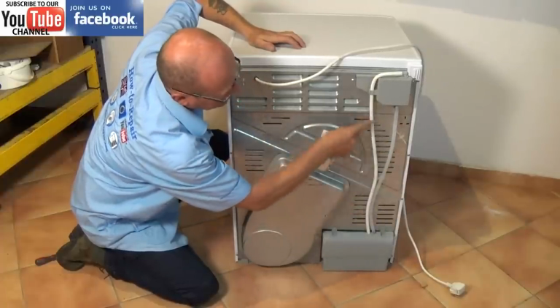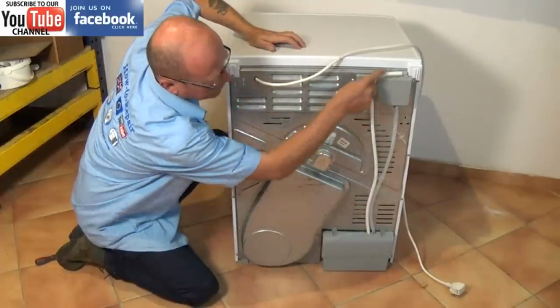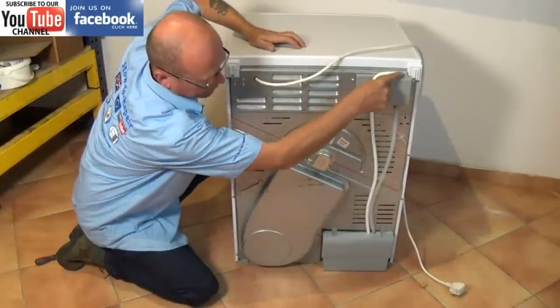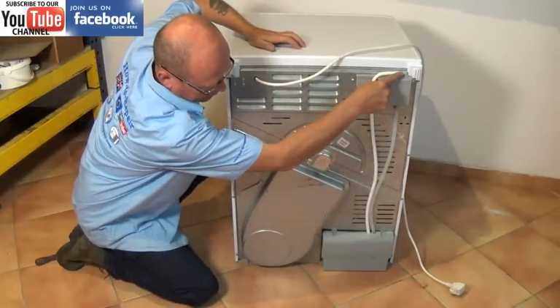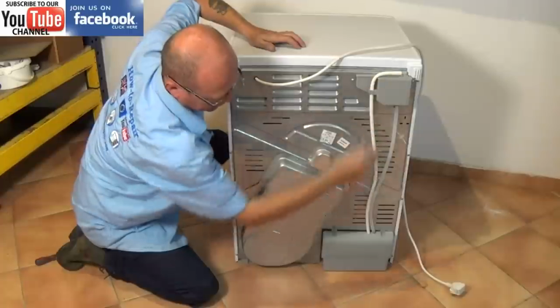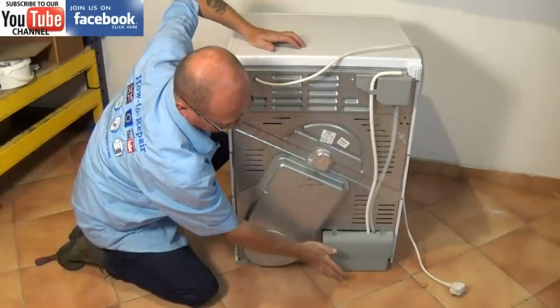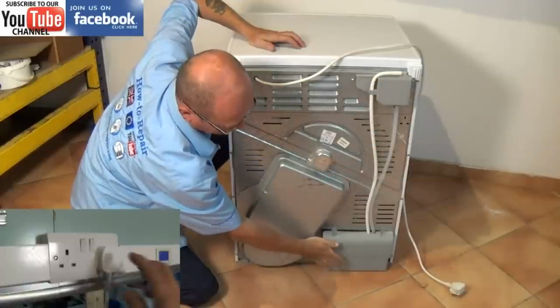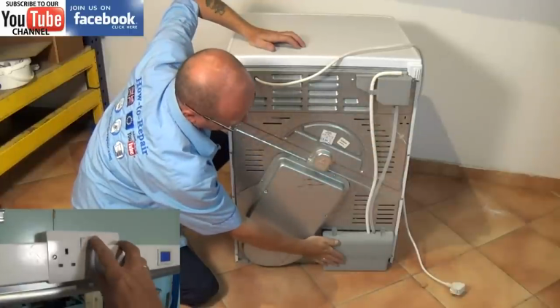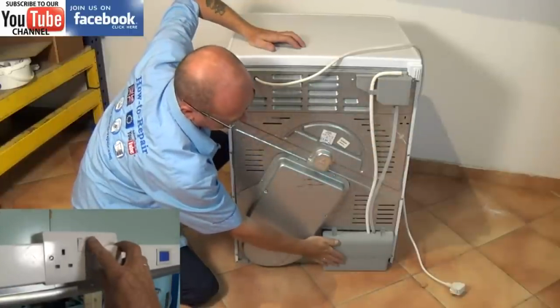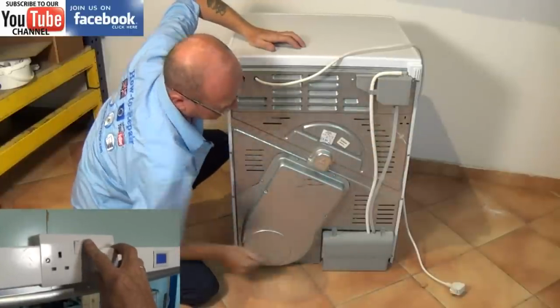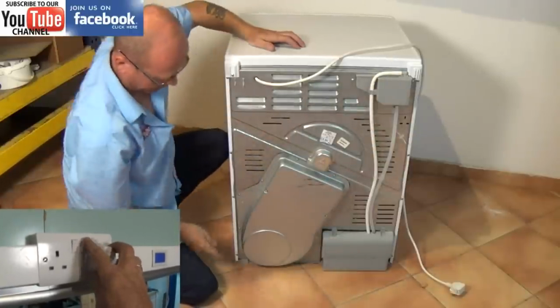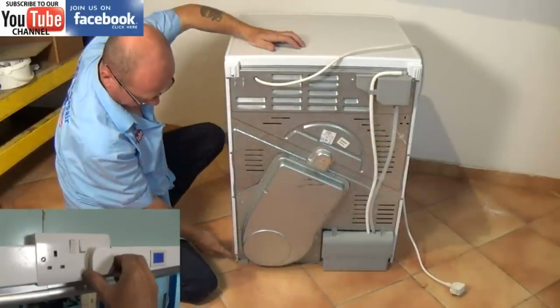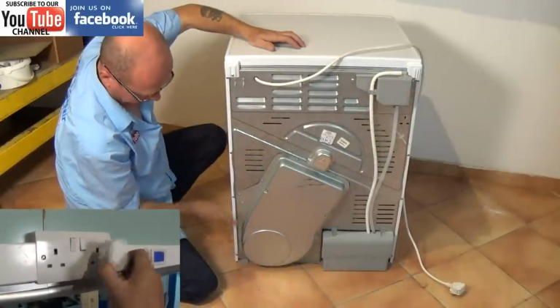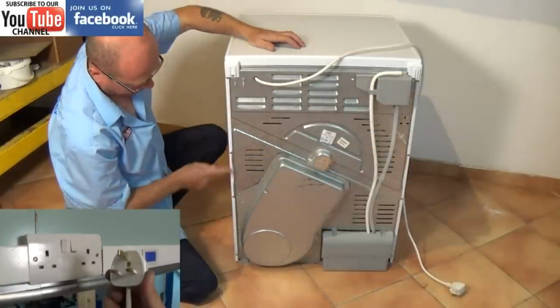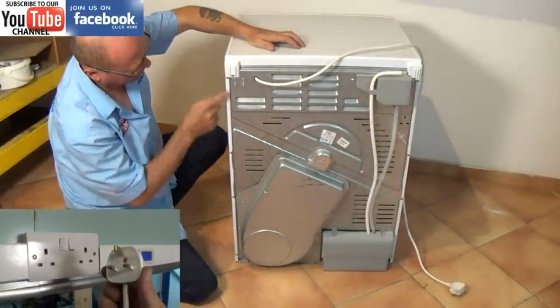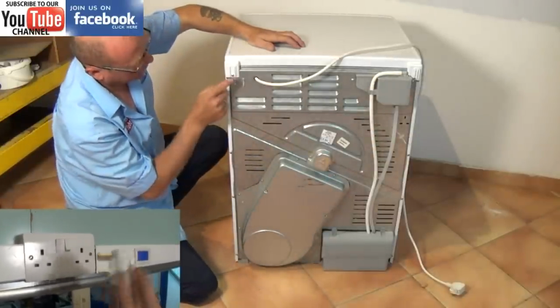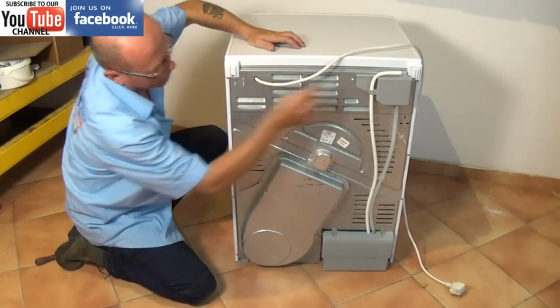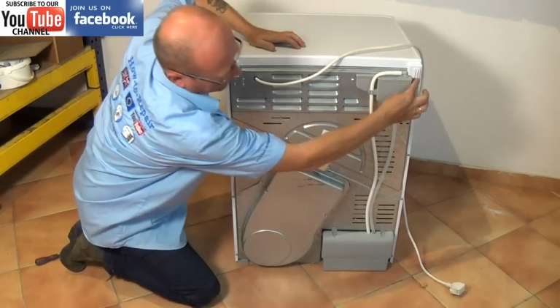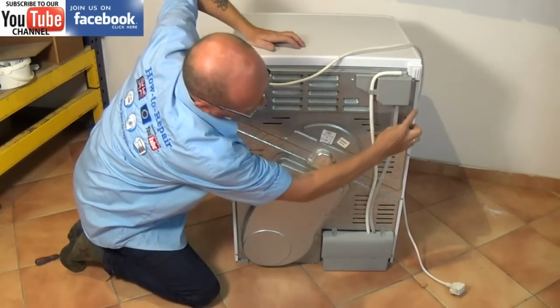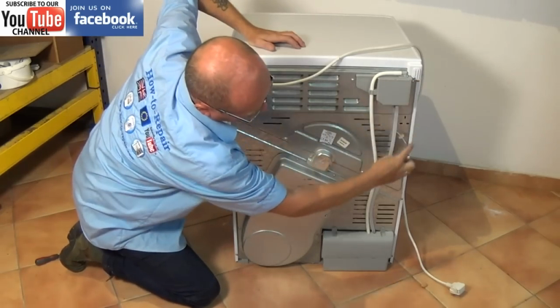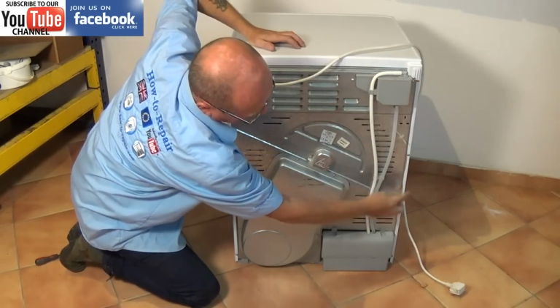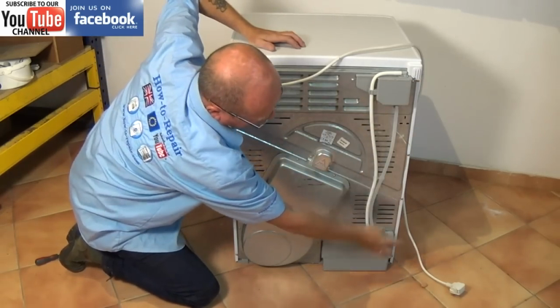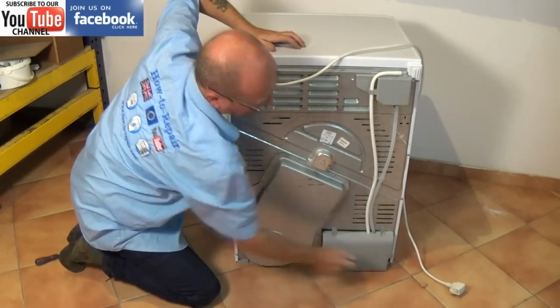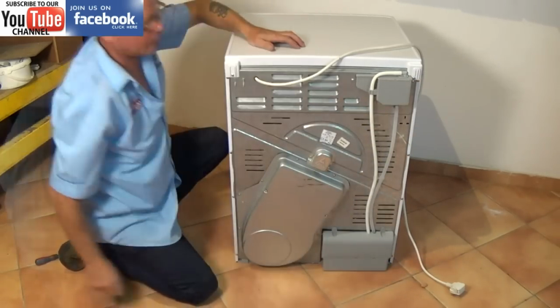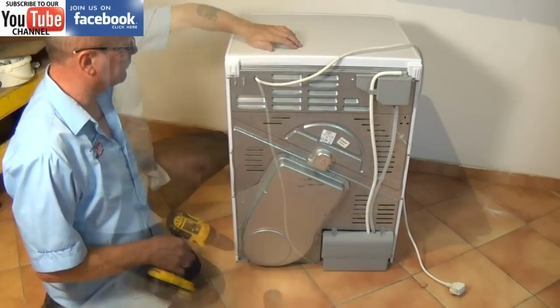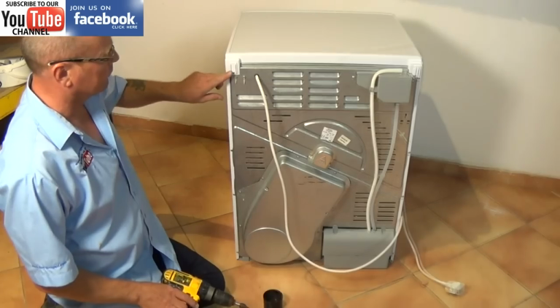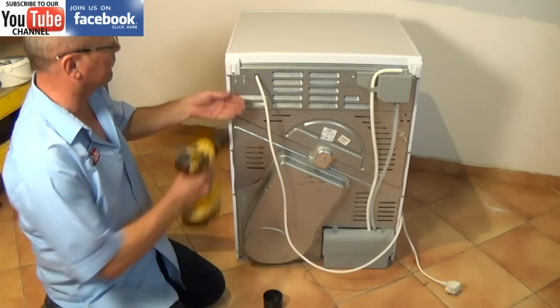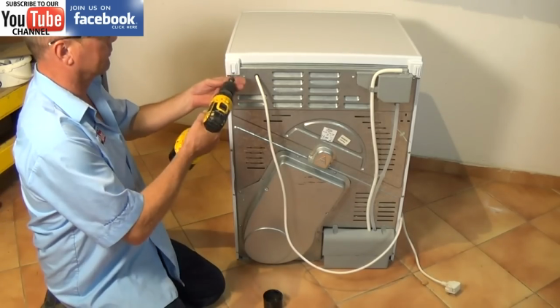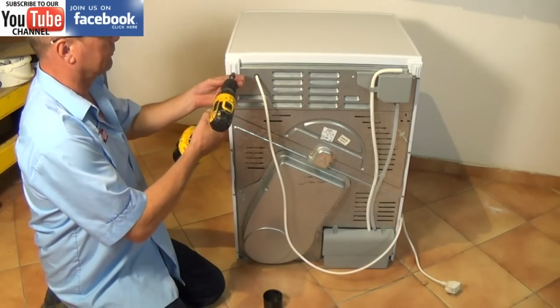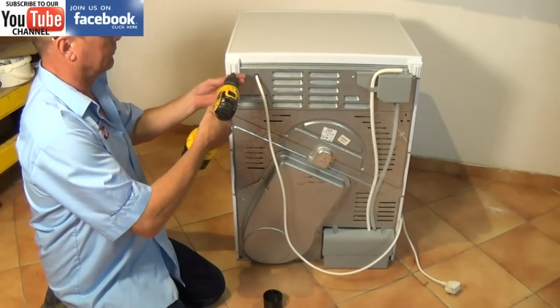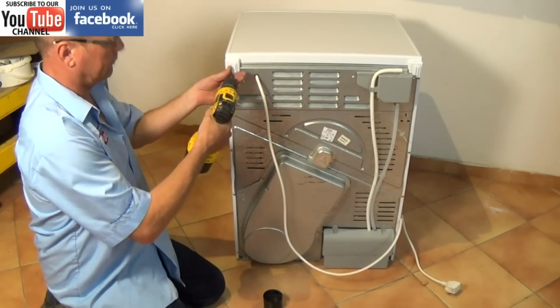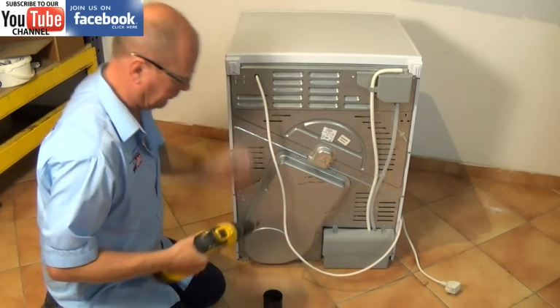Now at the back here we have the pump housing. Make sure before you start any work that you disconnect it from the electricity supply. We need to remove the right hand side panel and the lid, but in this video I'm going to remove both so I can get some better light in.